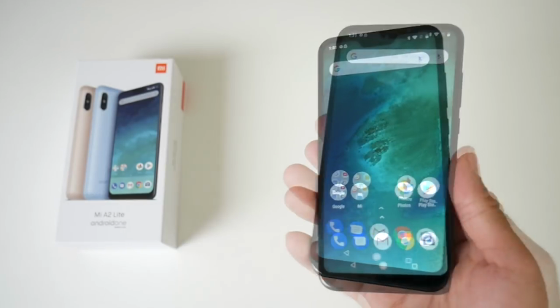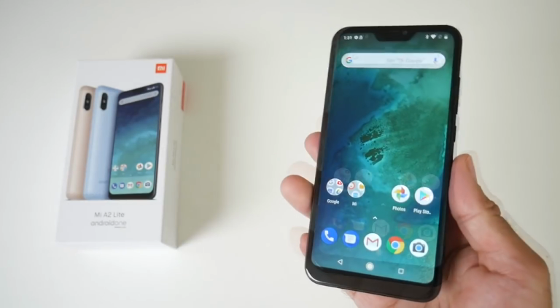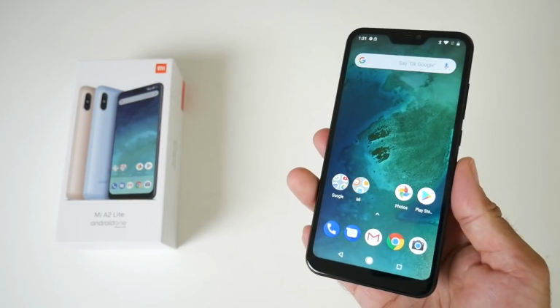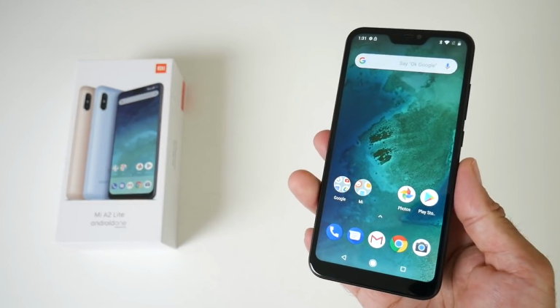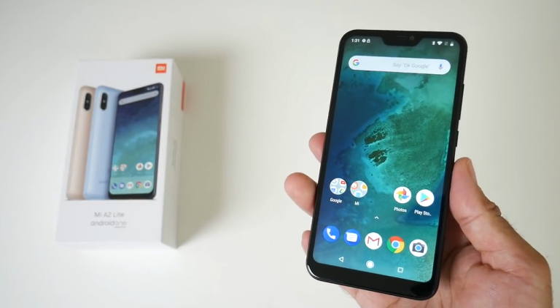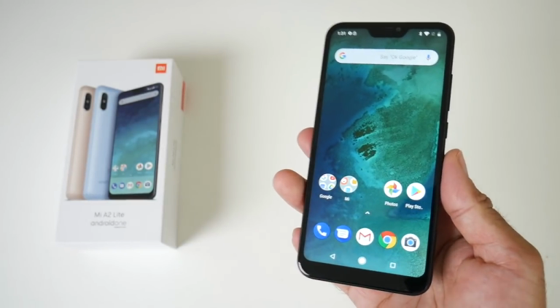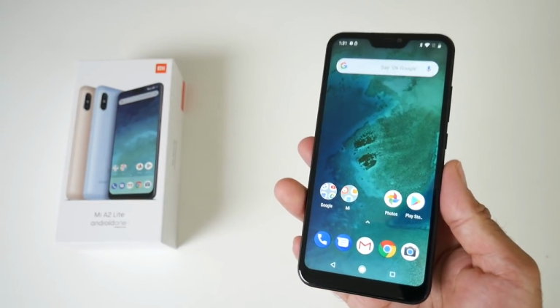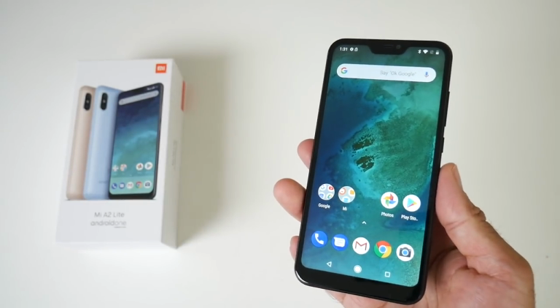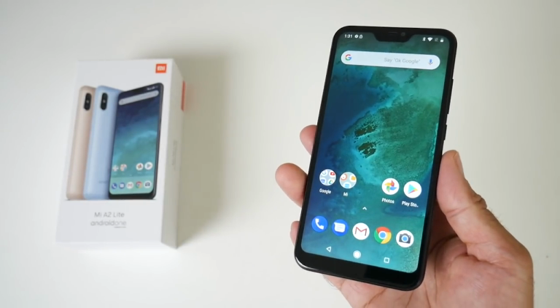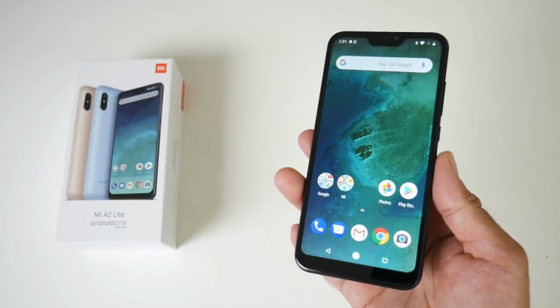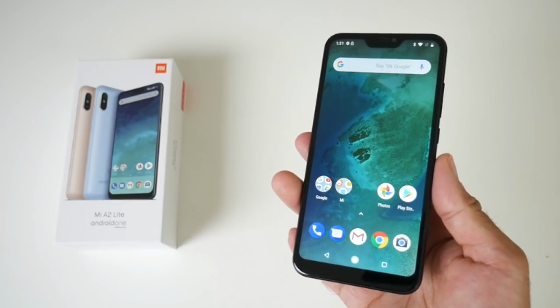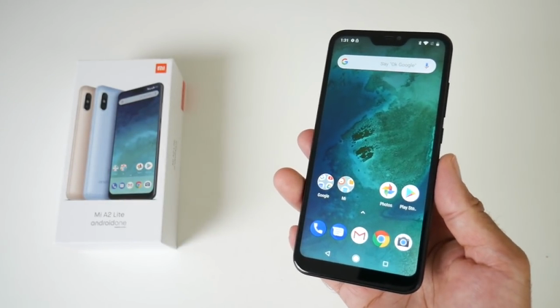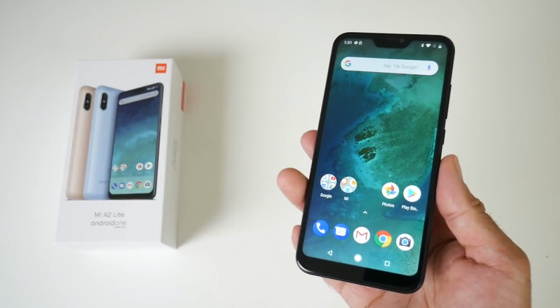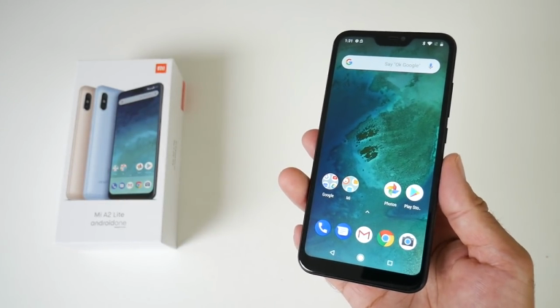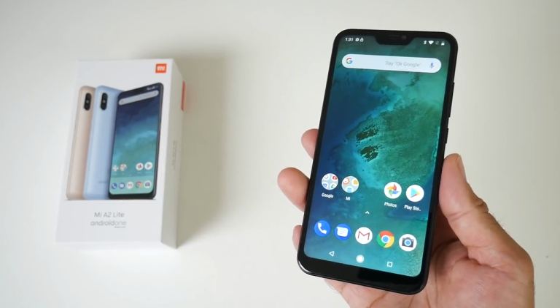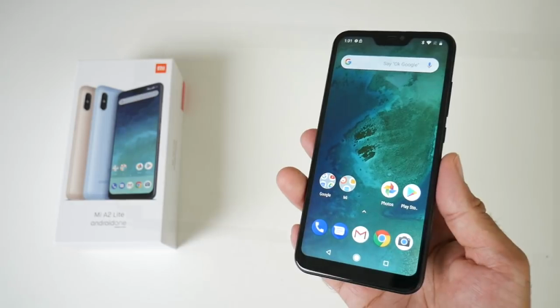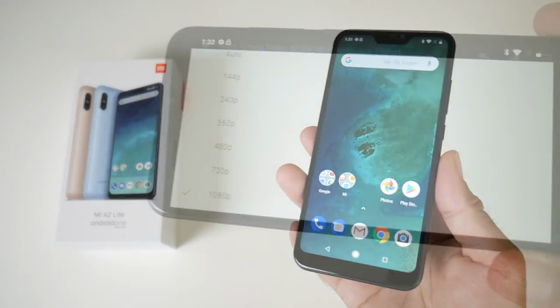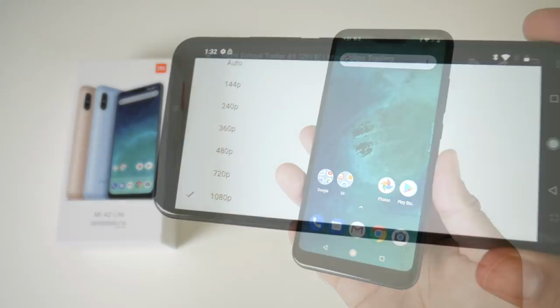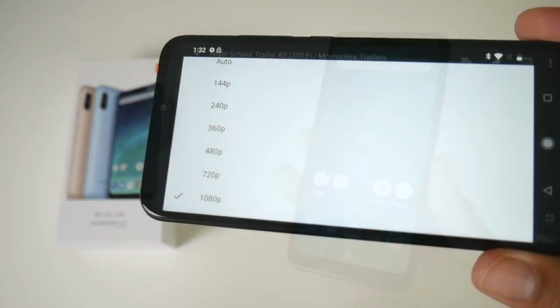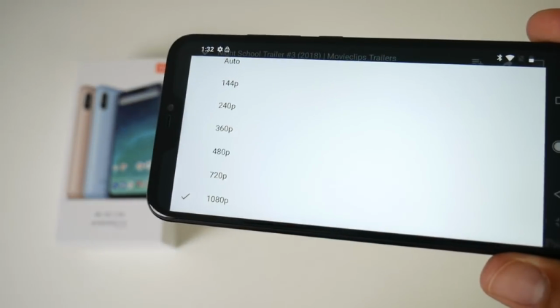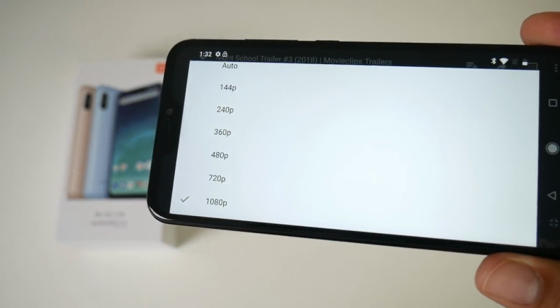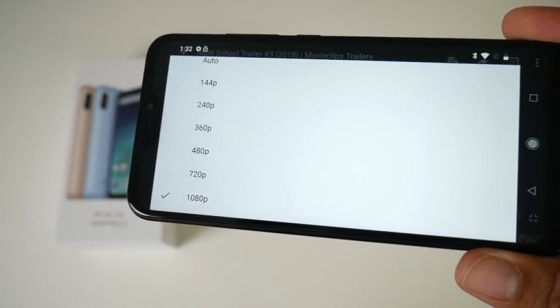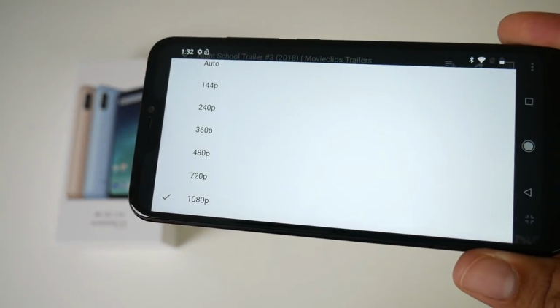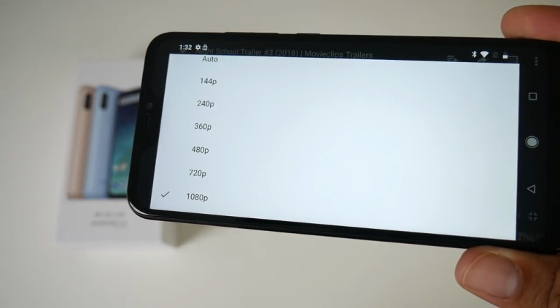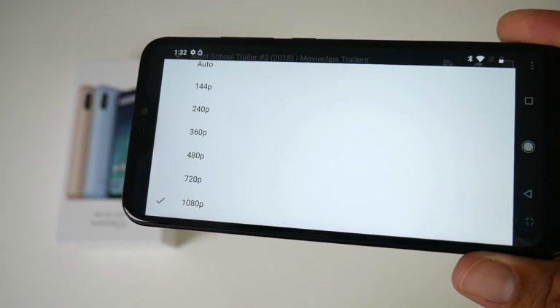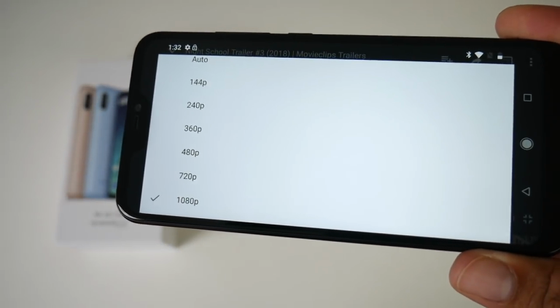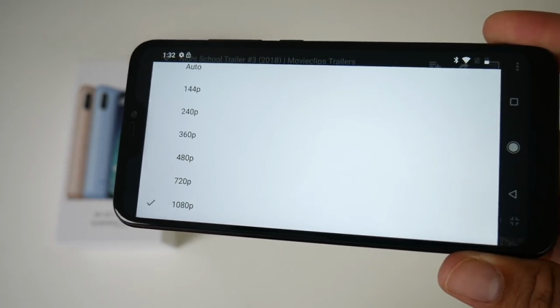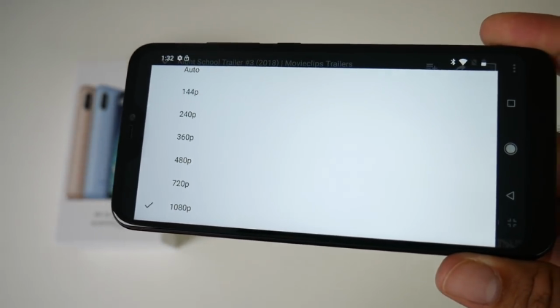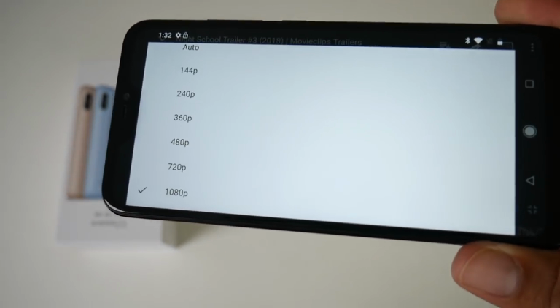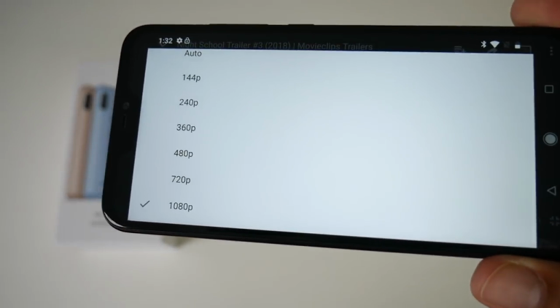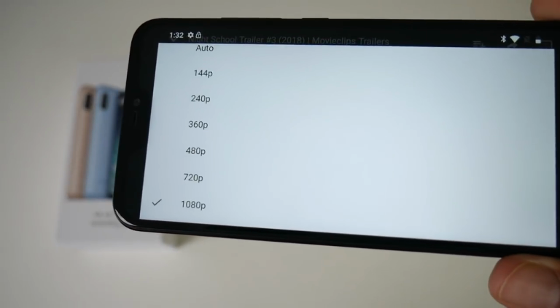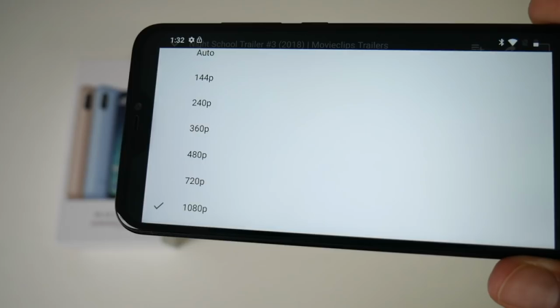Let's go ahead and see how this device handles full HD streaming on YouTube. As you can see, you can stream a maximum of 1080p on YouTube.